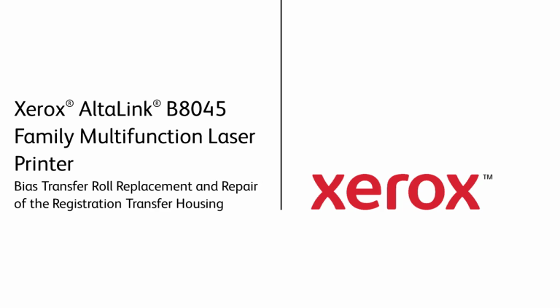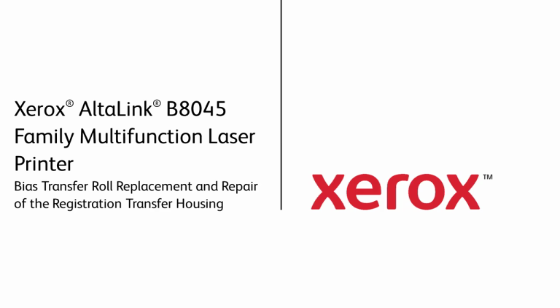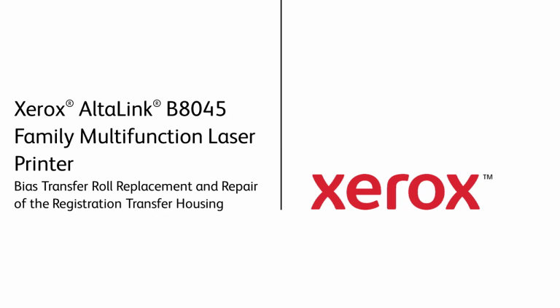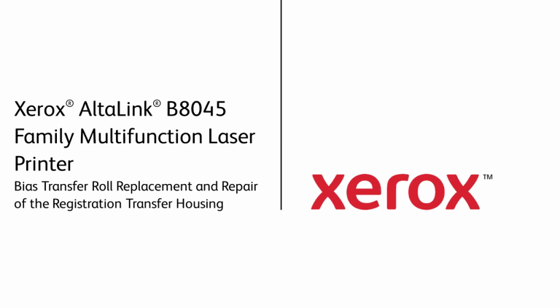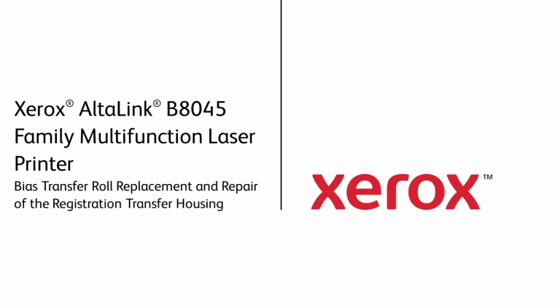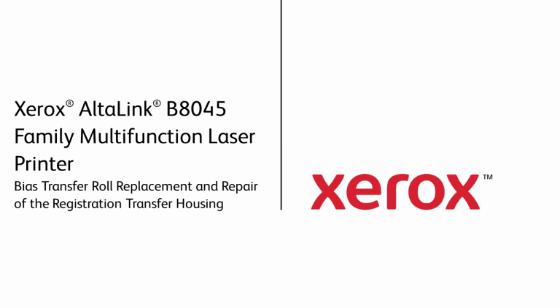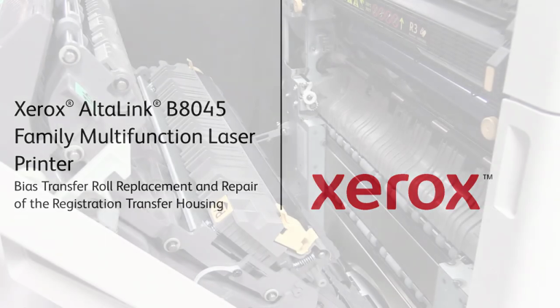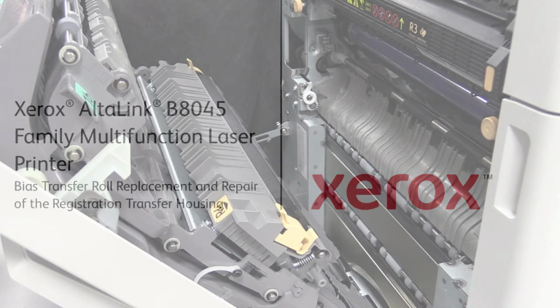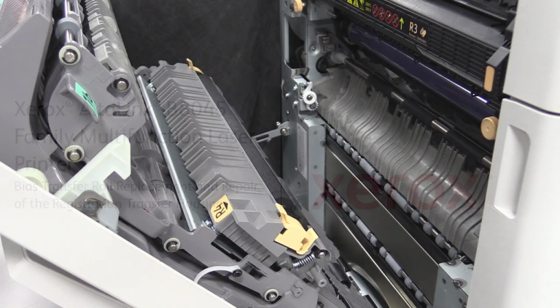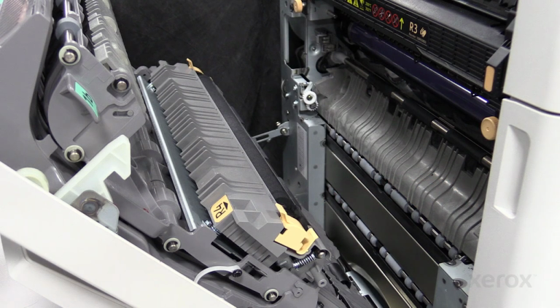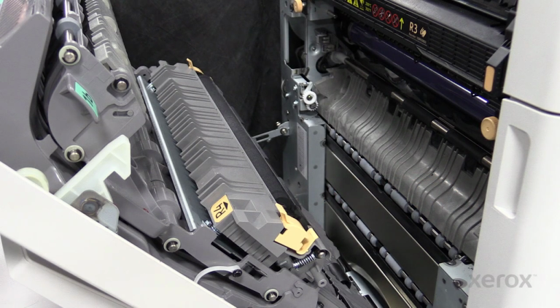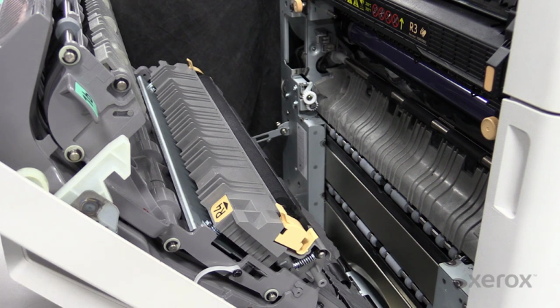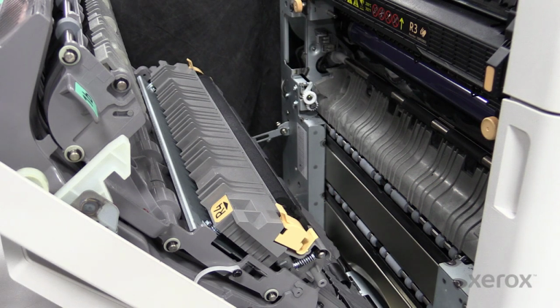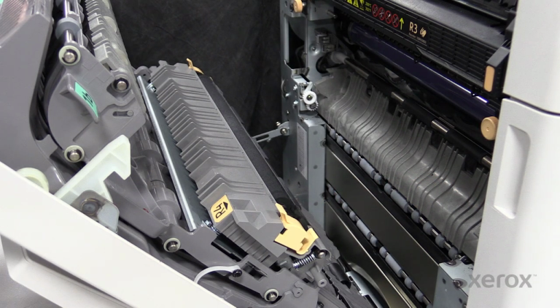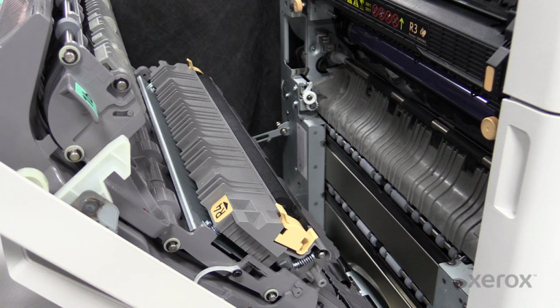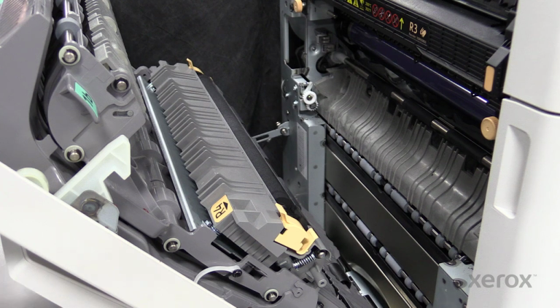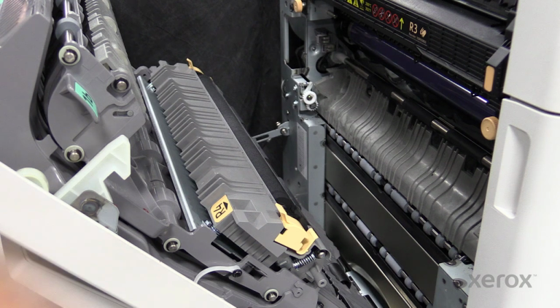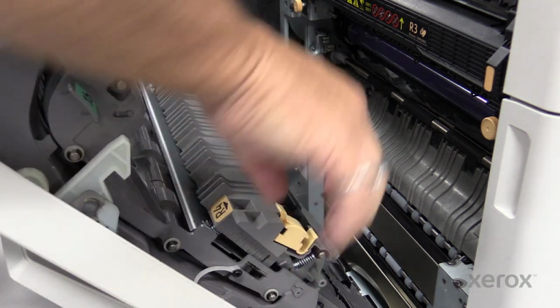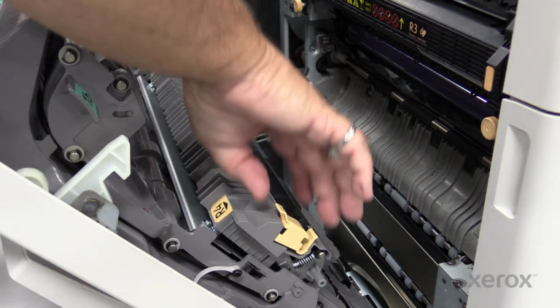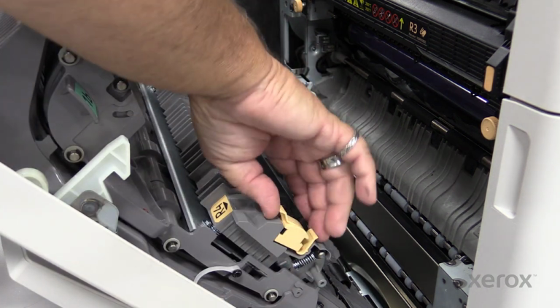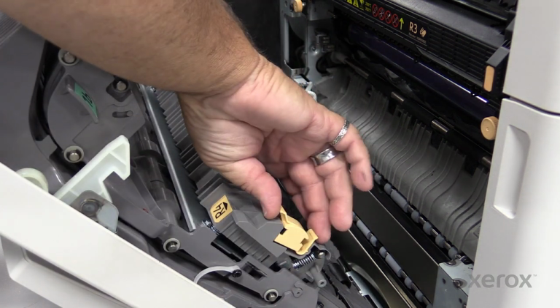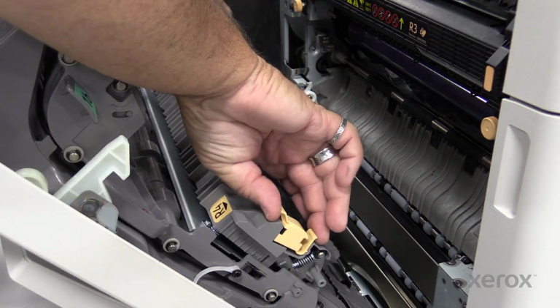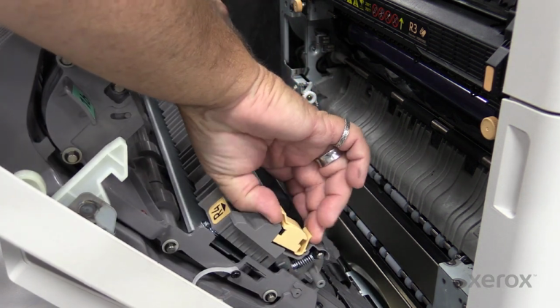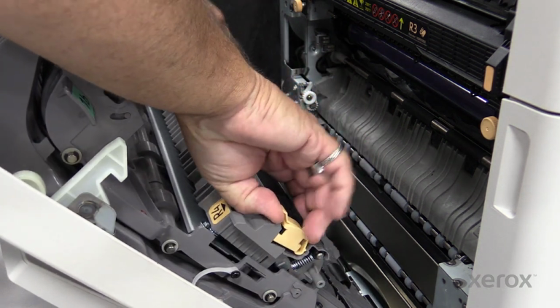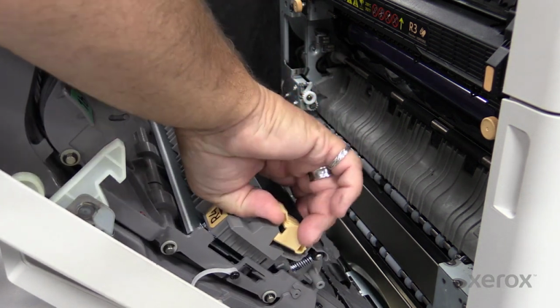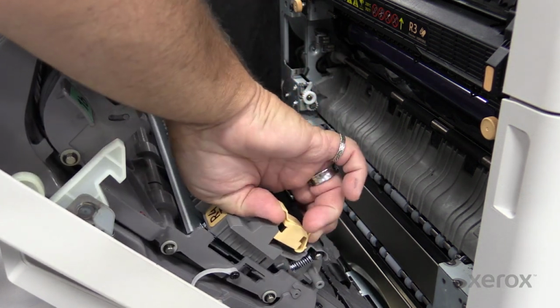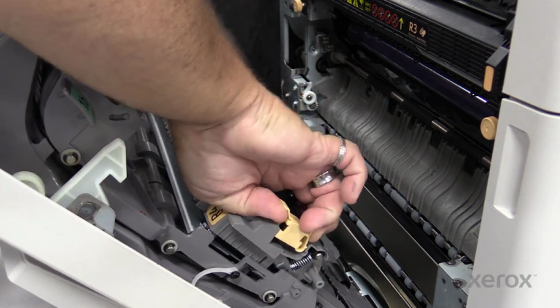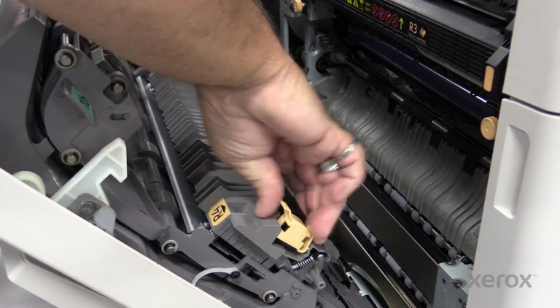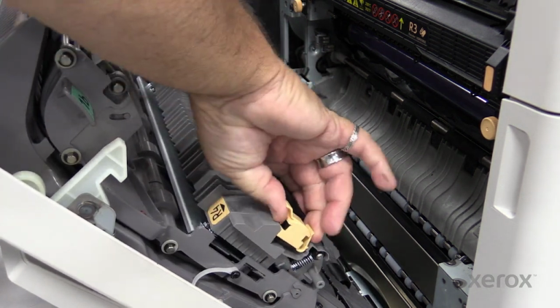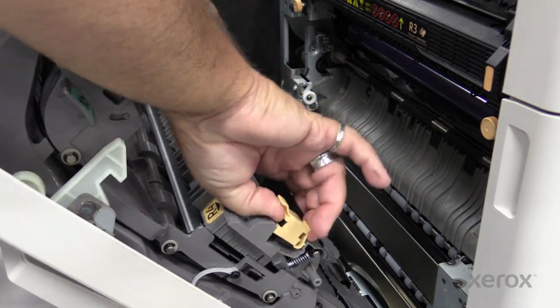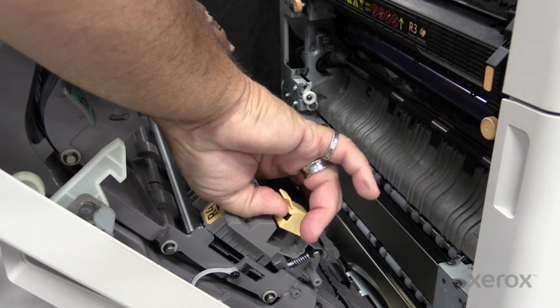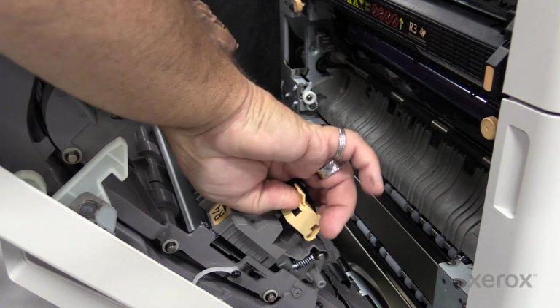Xerox Altalink B8000 Family Multifunction Laser Printer. When replacing the bias transfer roll, it is possible to disengage the registration transfer housing.